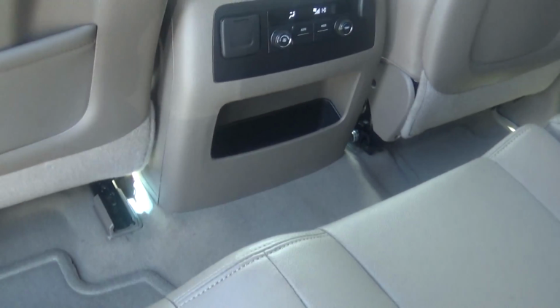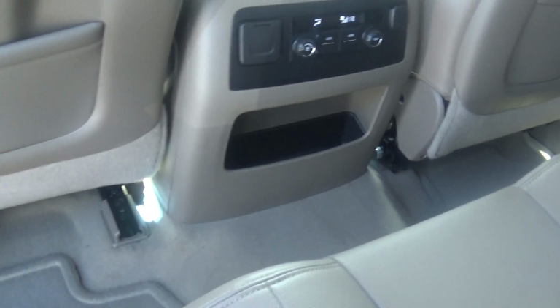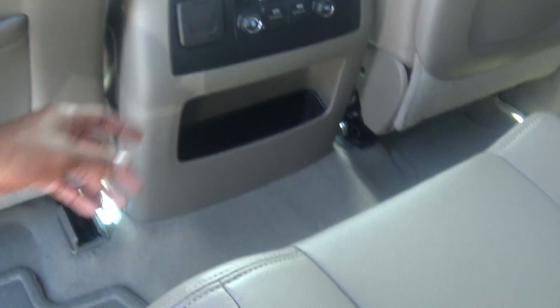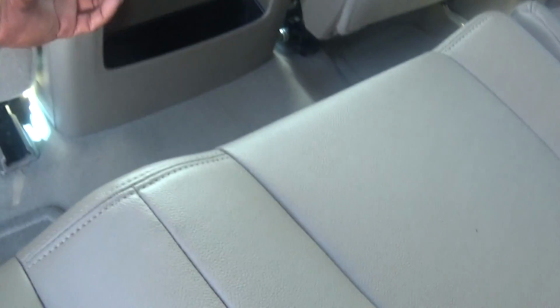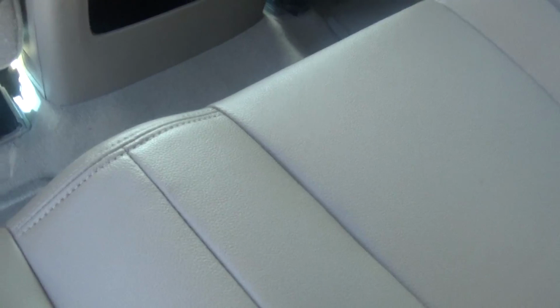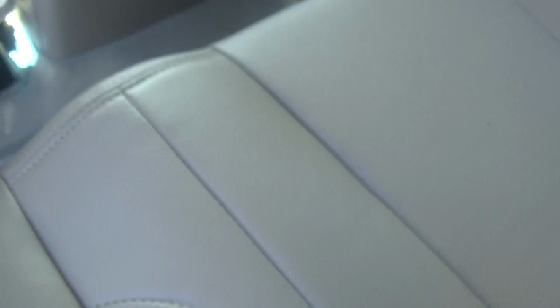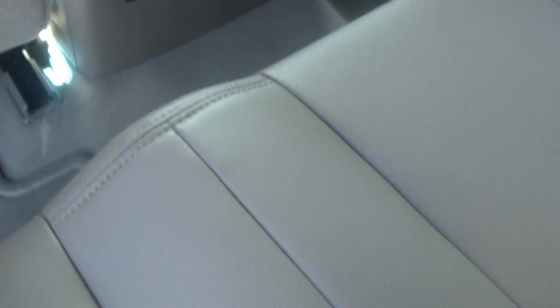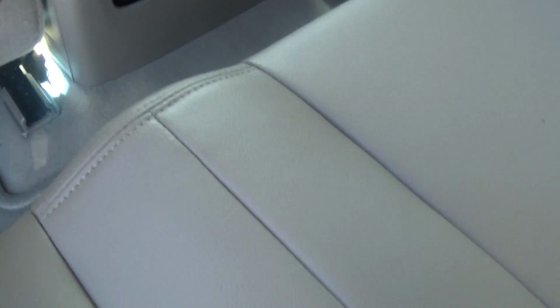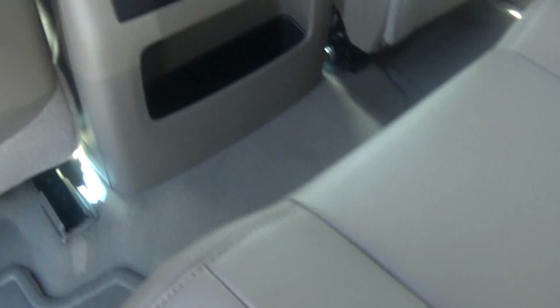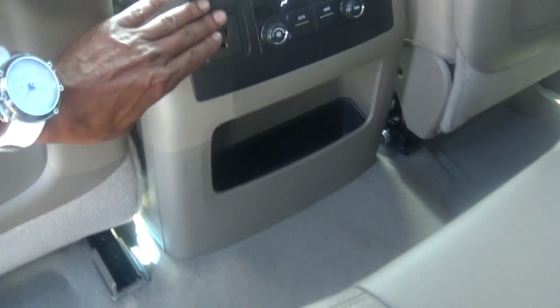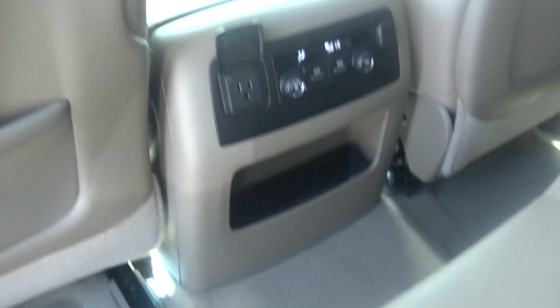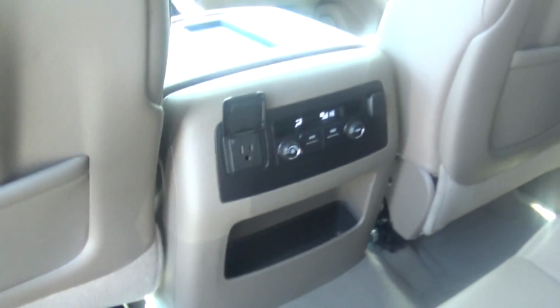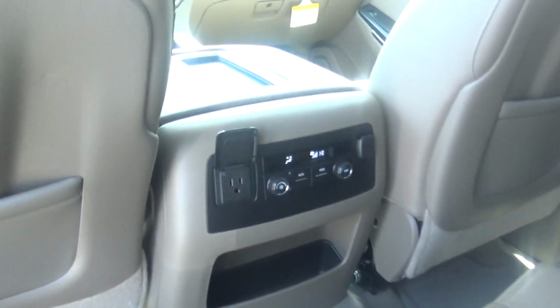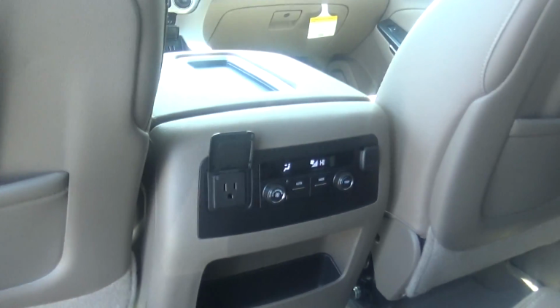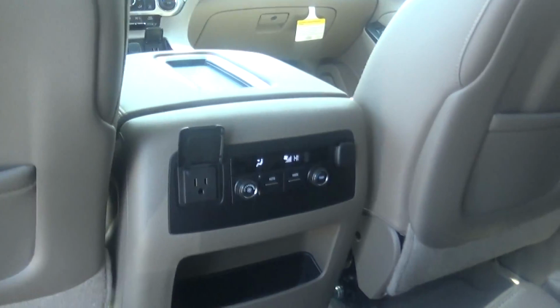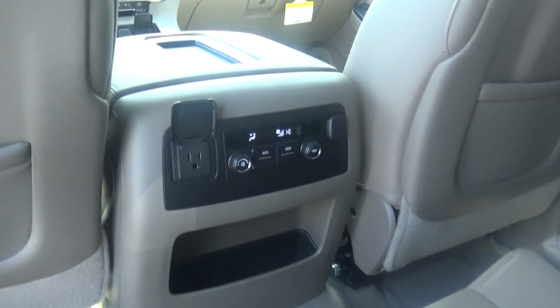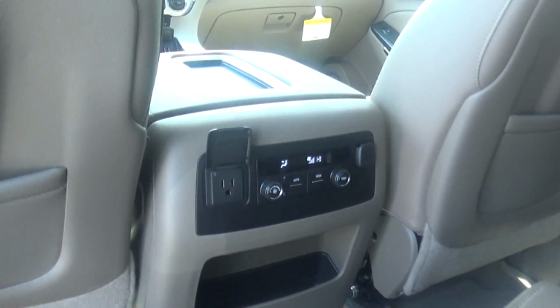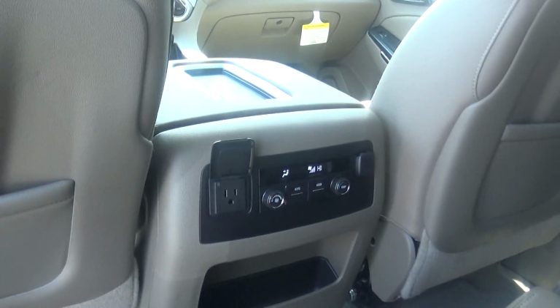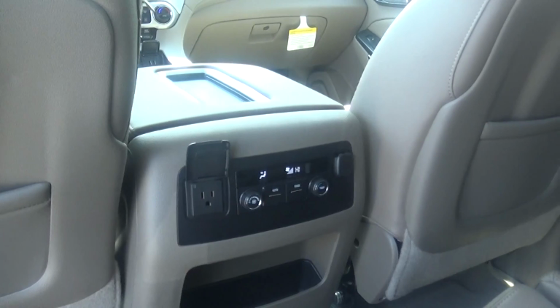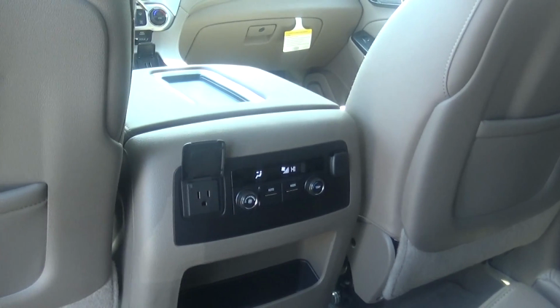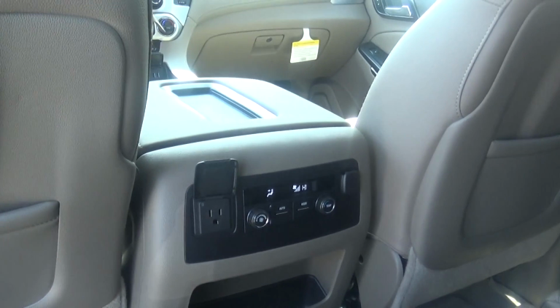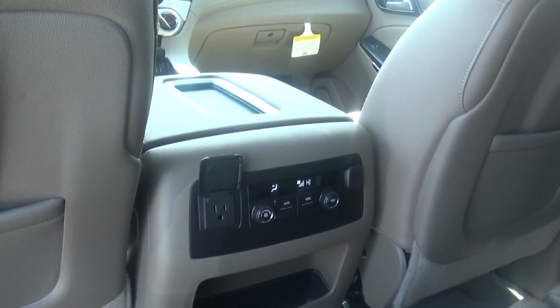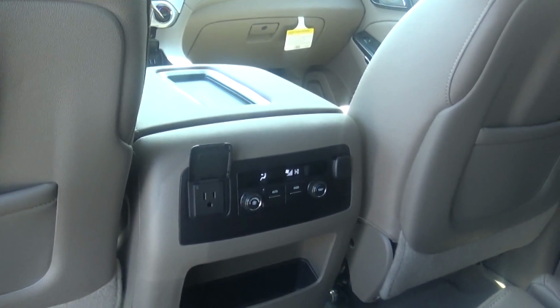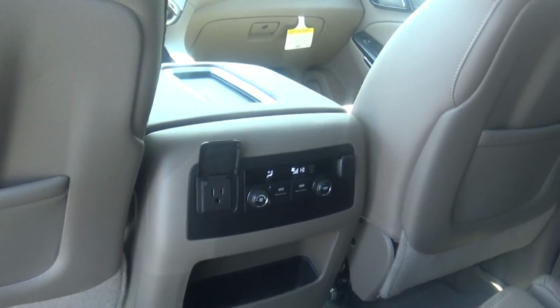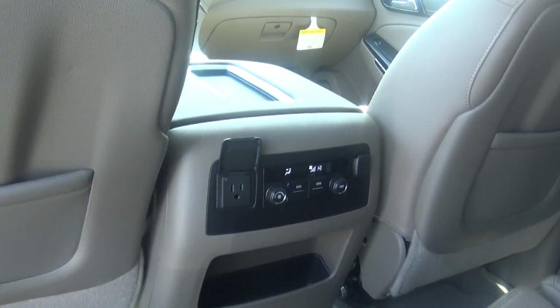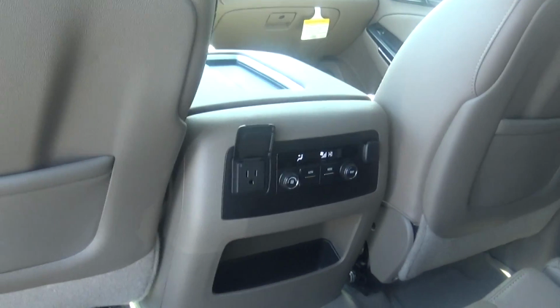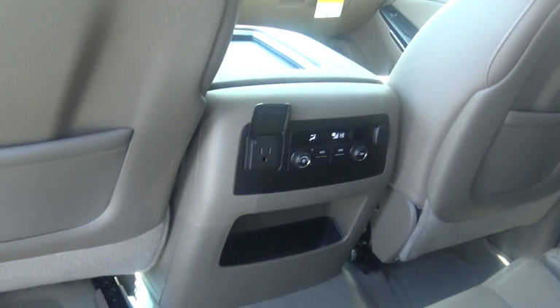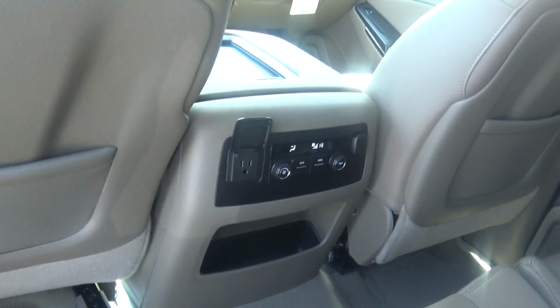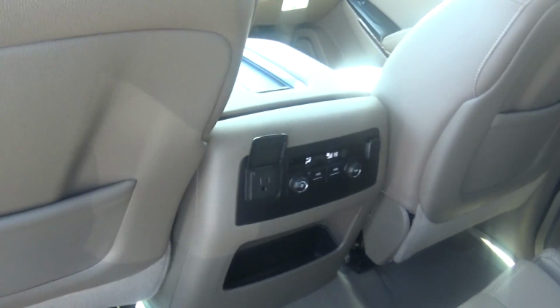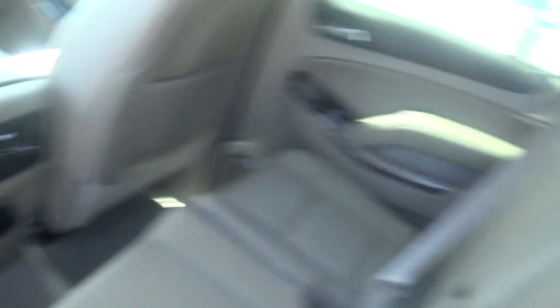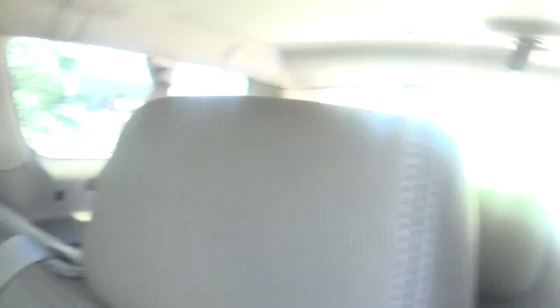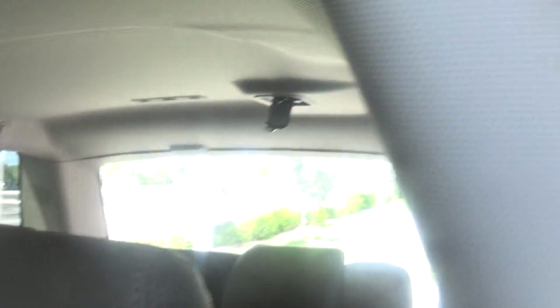You also have a 120-volt plug in the back of this vehicle so you can plug in a miniature refrigerator if you like. You can also control the air from the rear to fit your climate control.